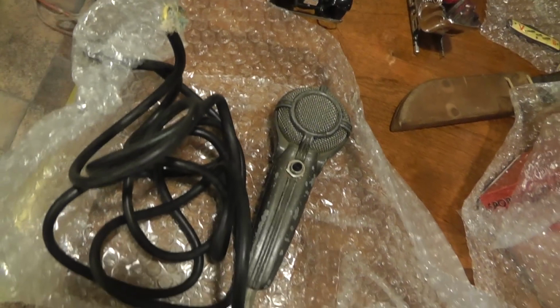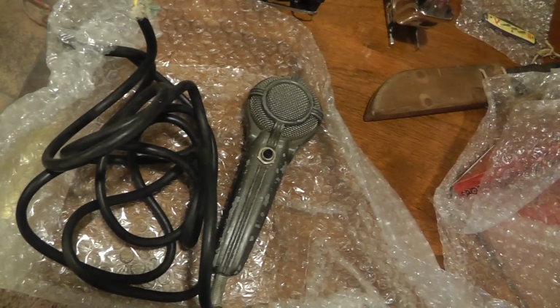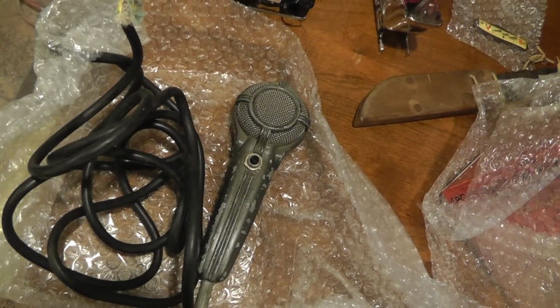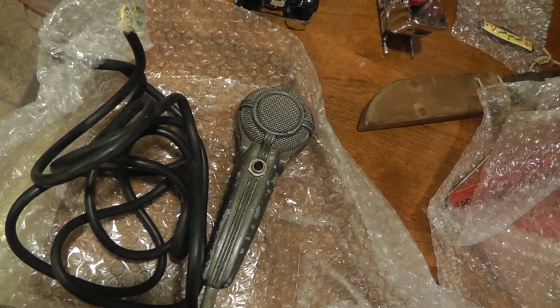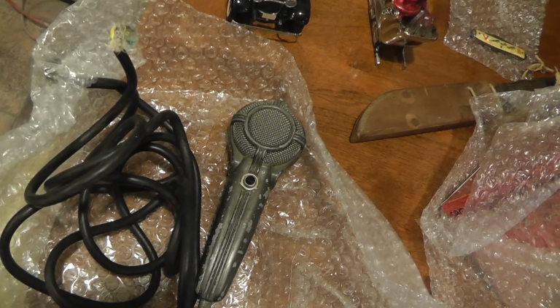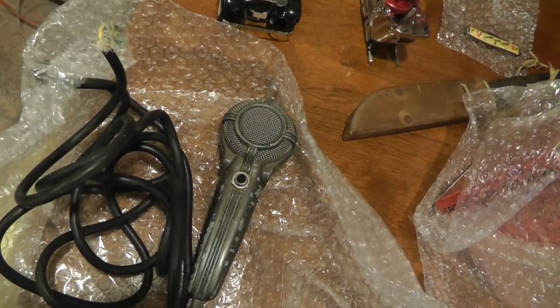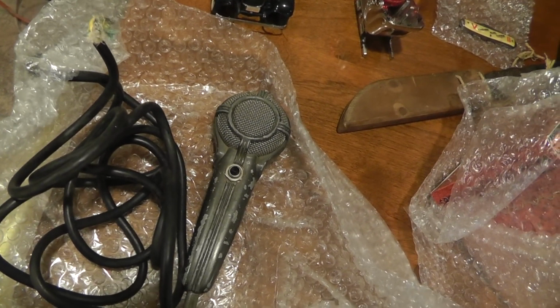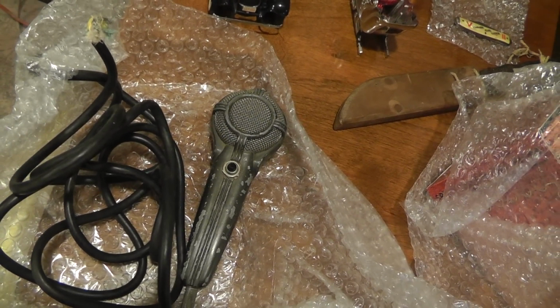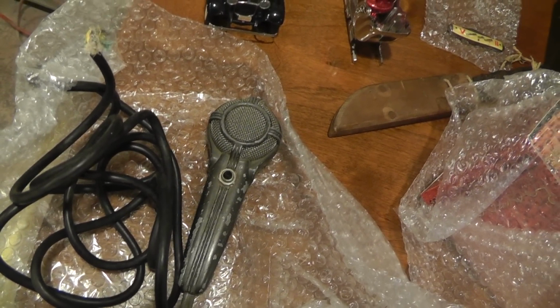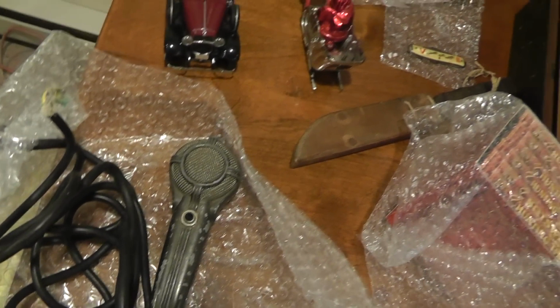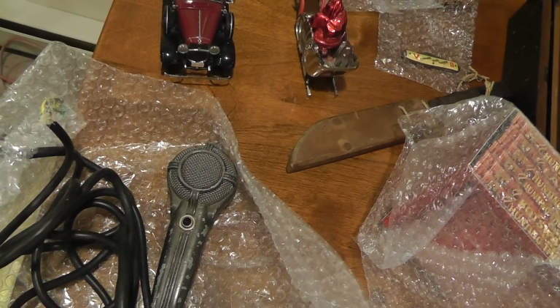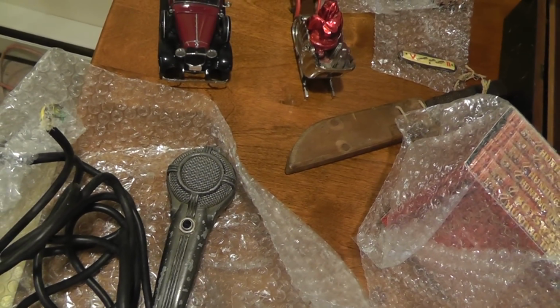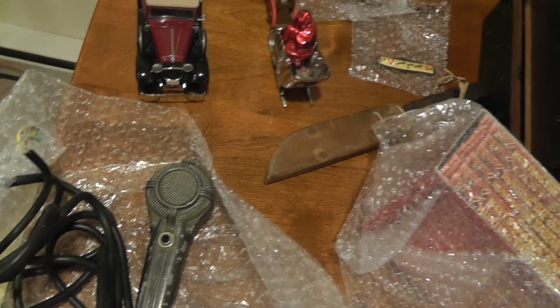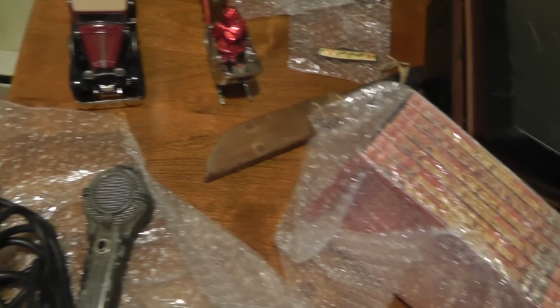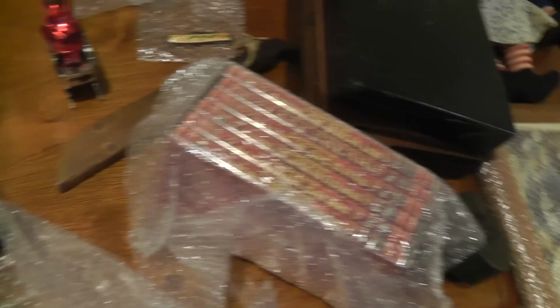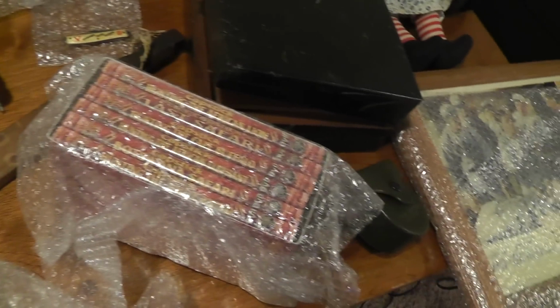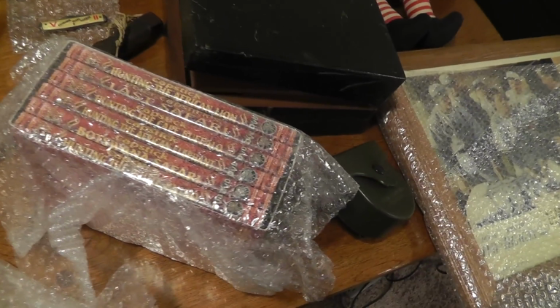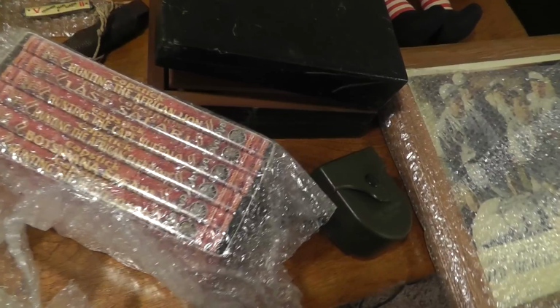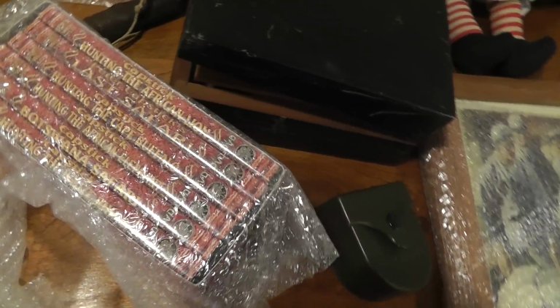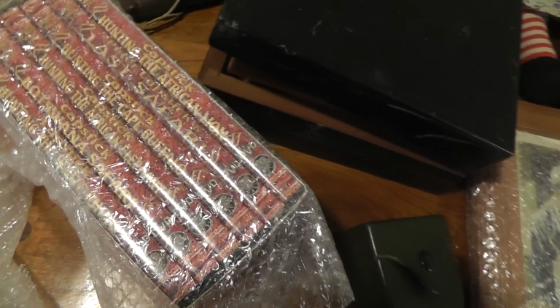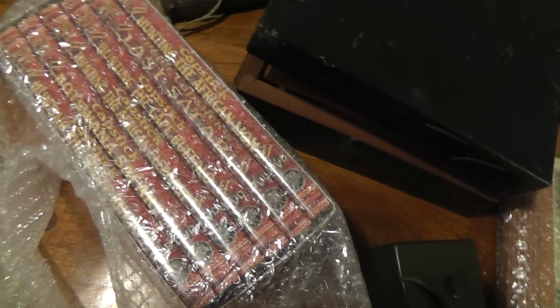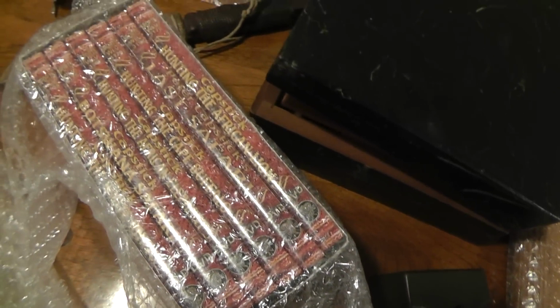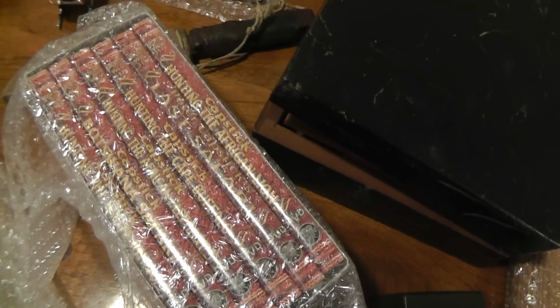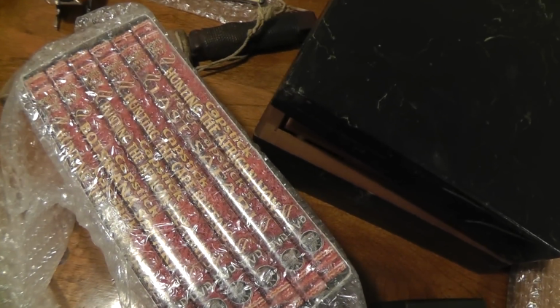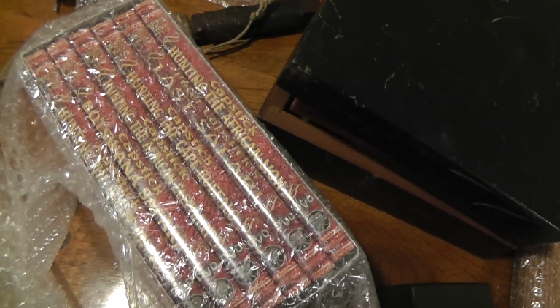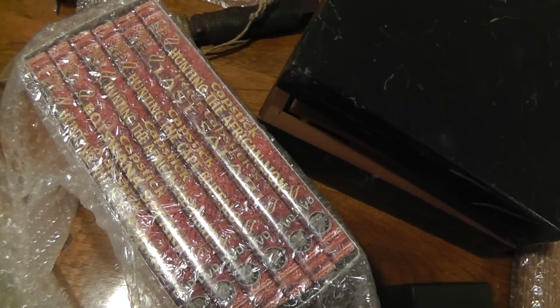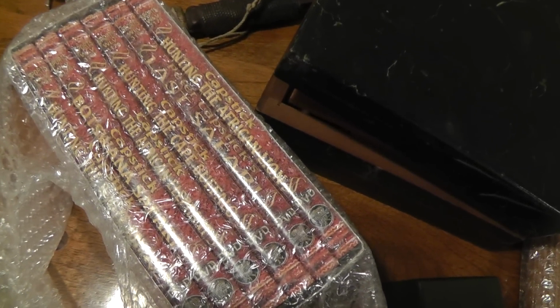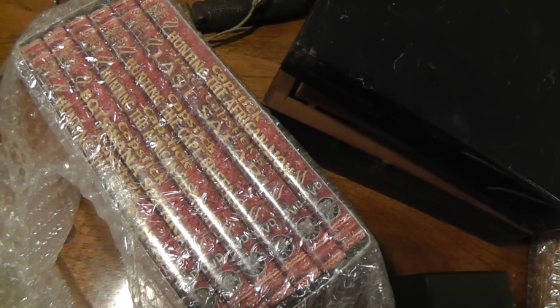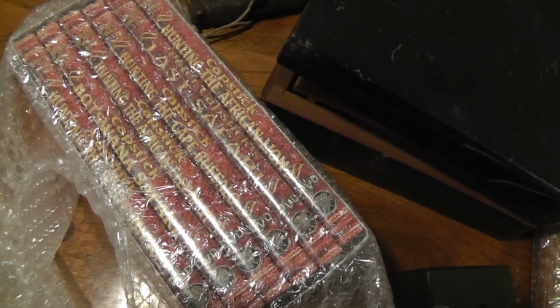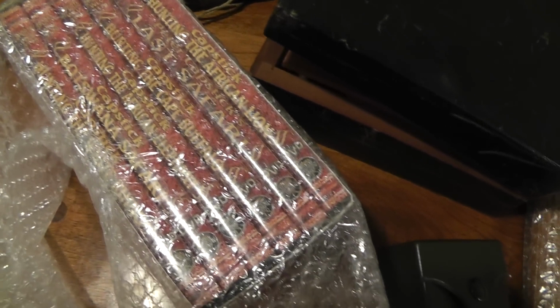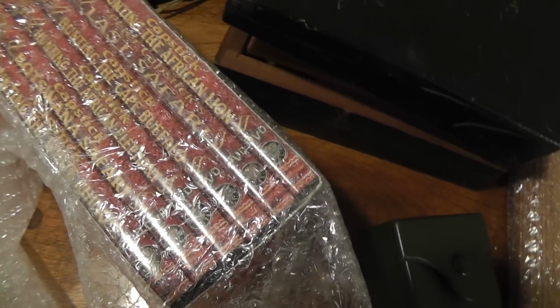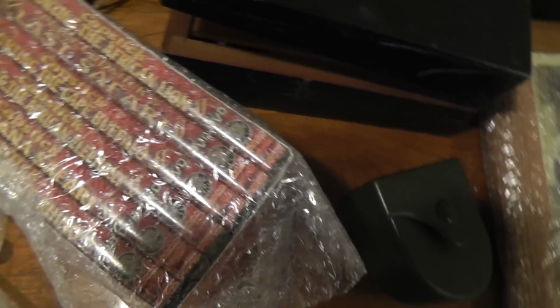Microphone, $50. DVD set — that was a good deal. Paid $5 for that set and it sold for $65.